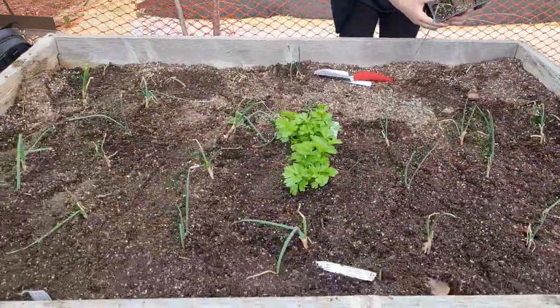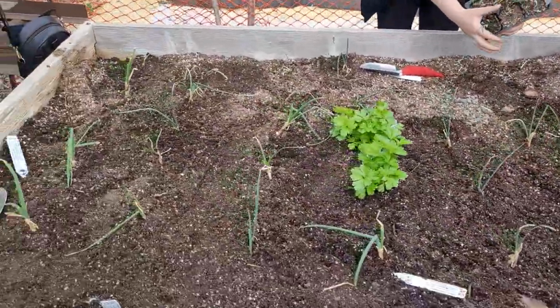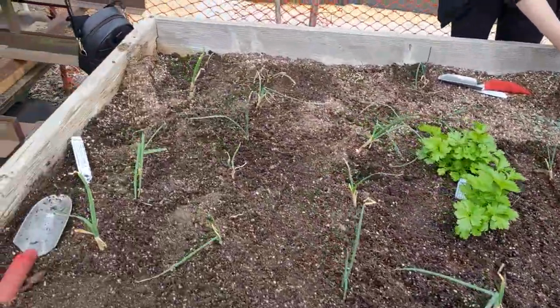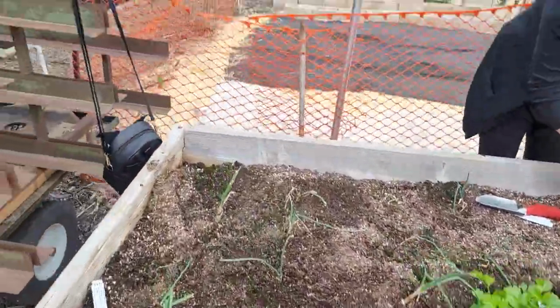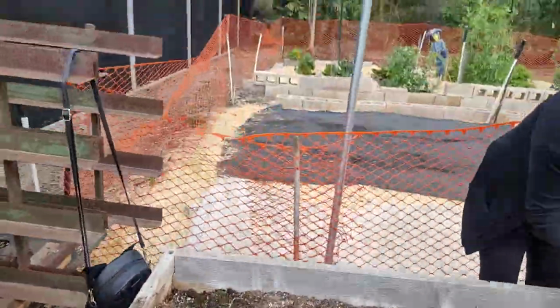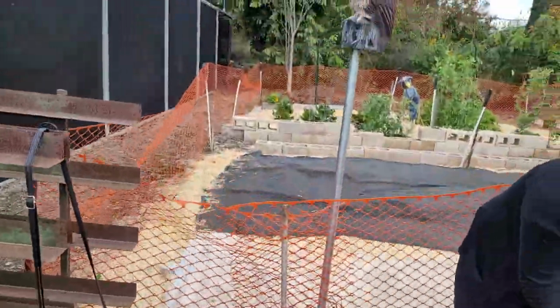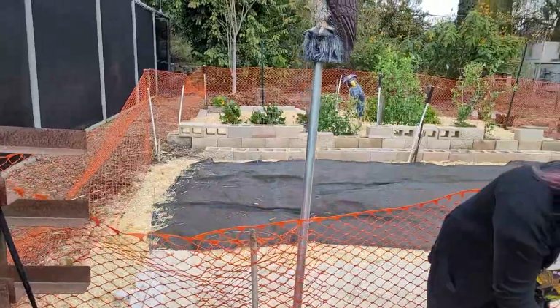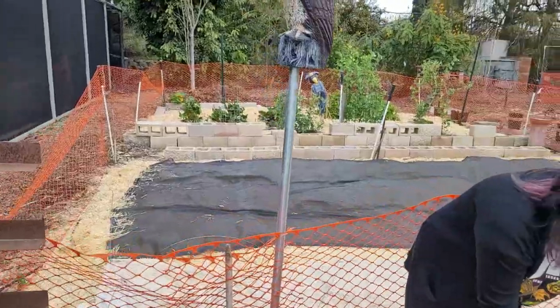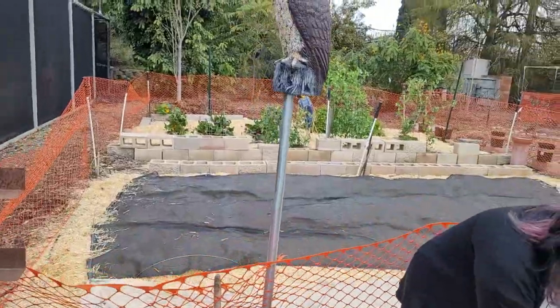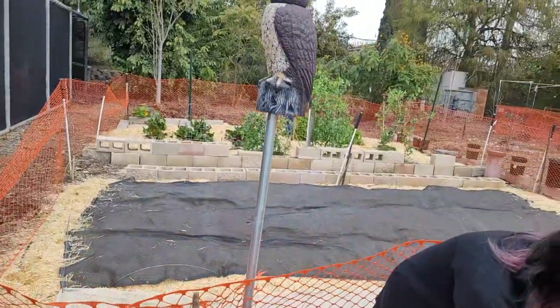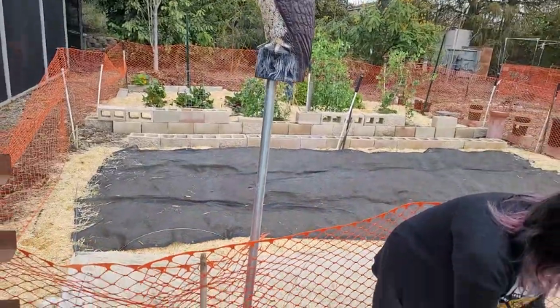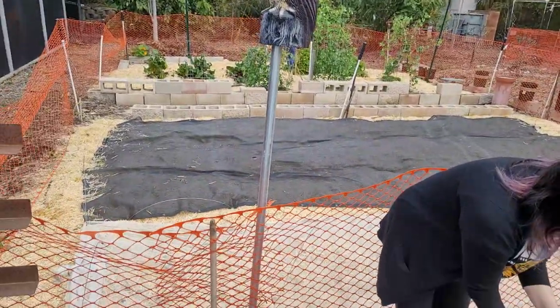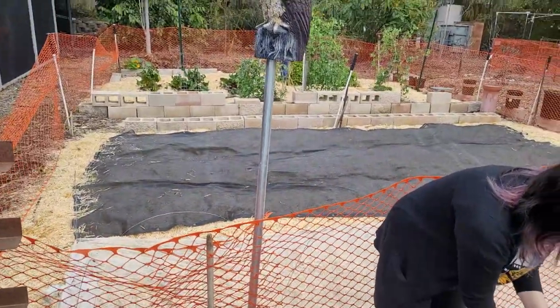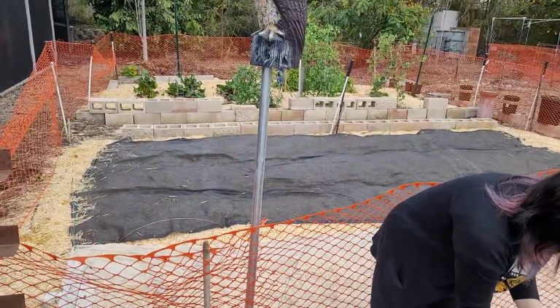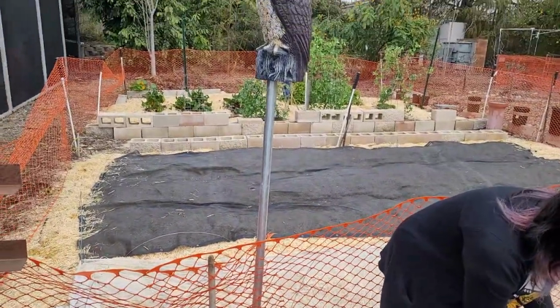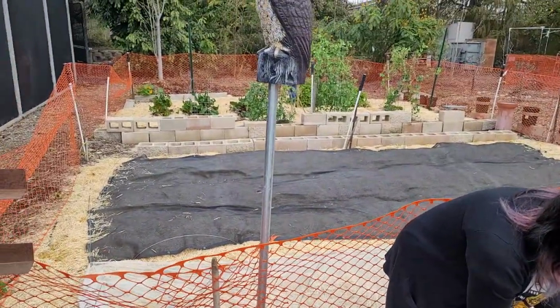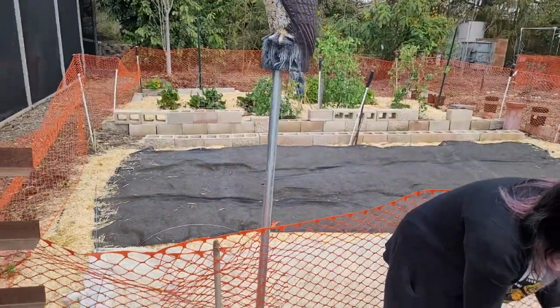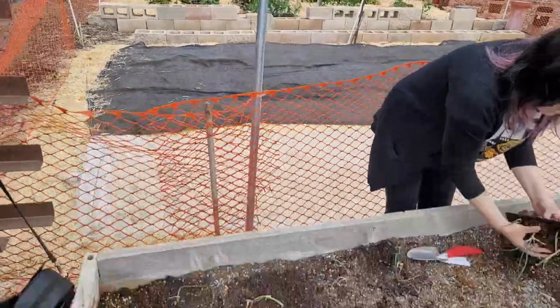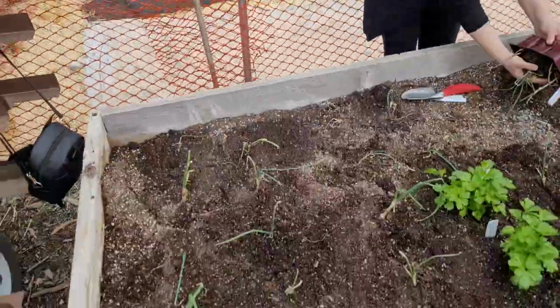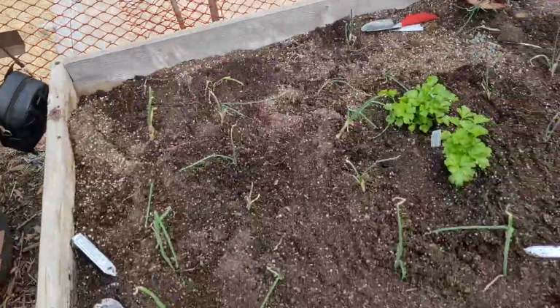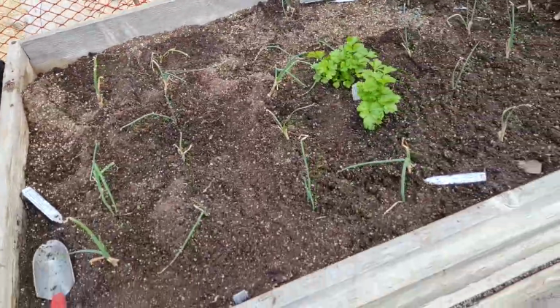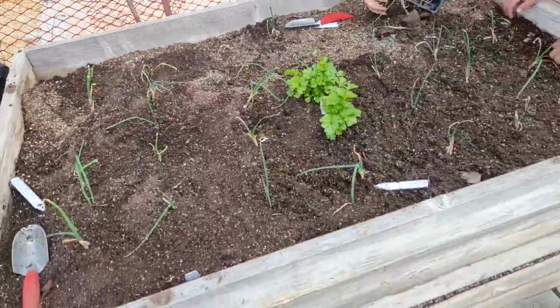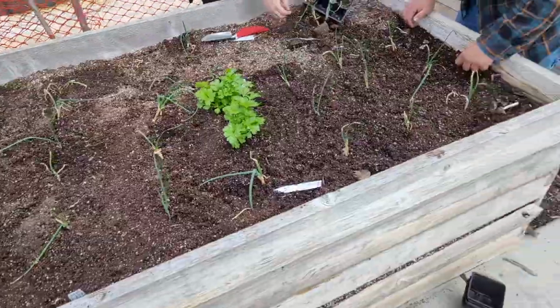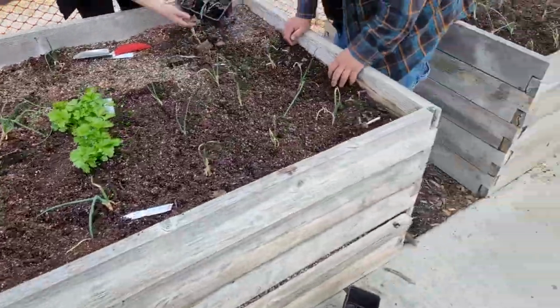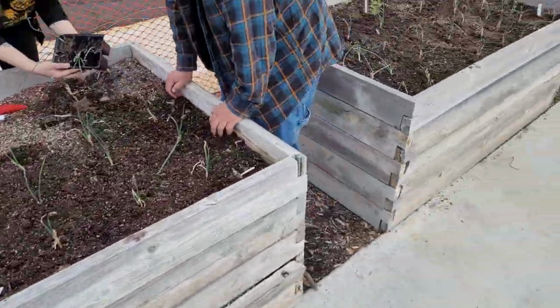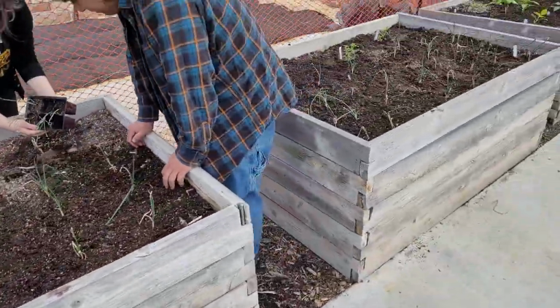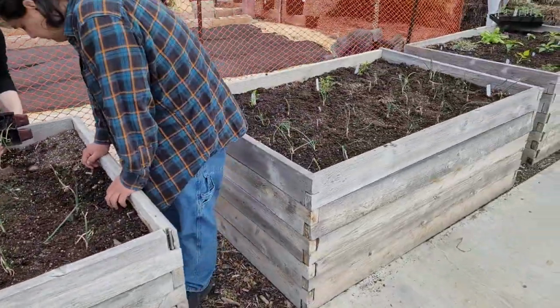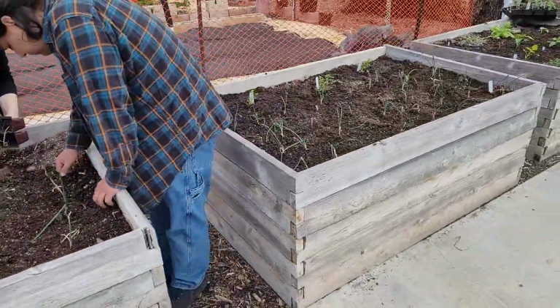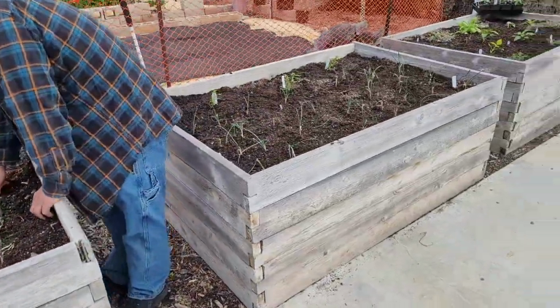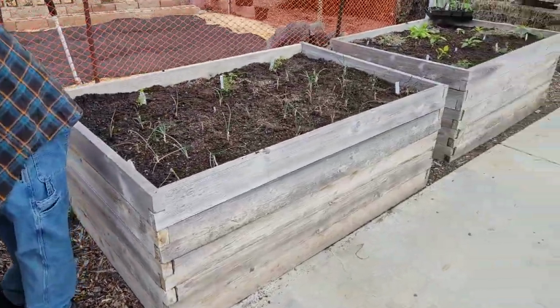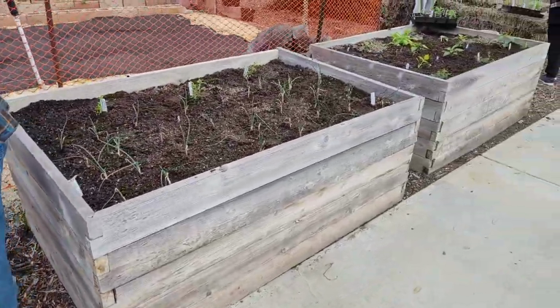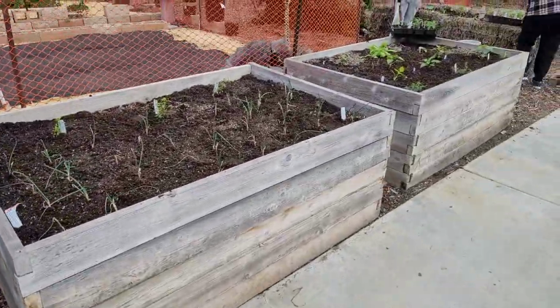Right behind them is our veggie garden and we'll do a video of that later. So again, that's our quick snapshot of what we just did today in our raised beds.